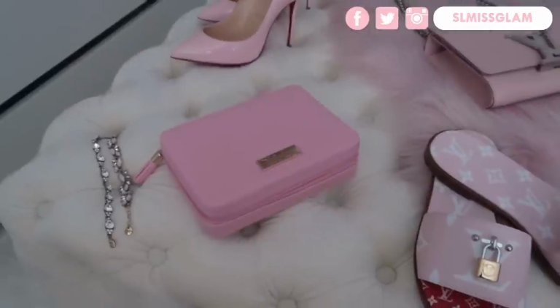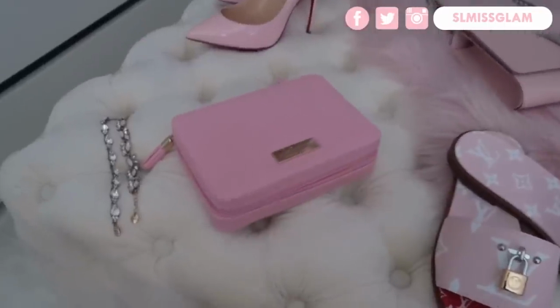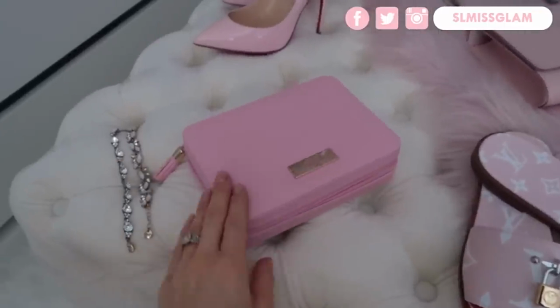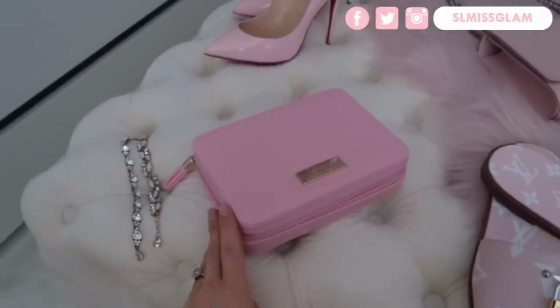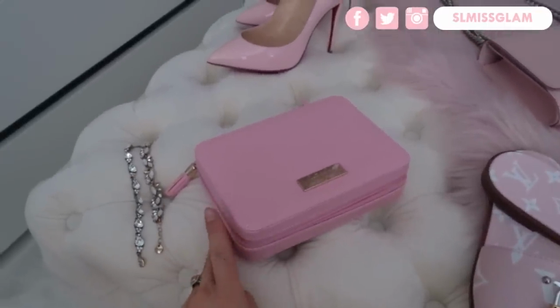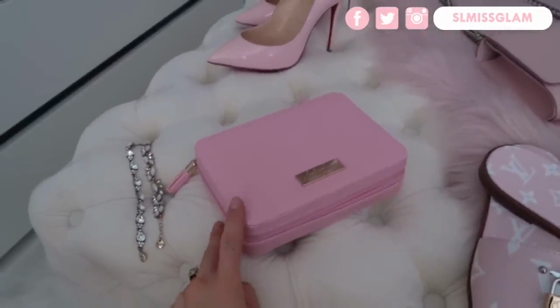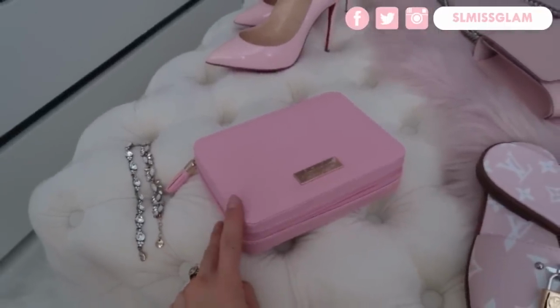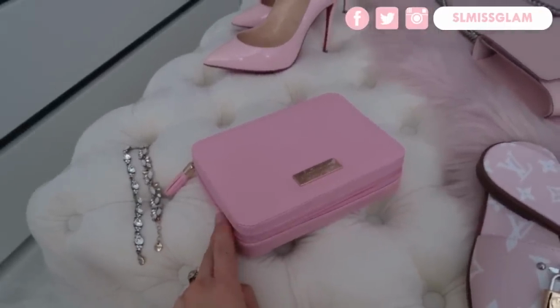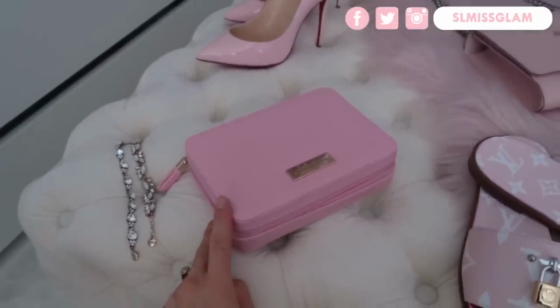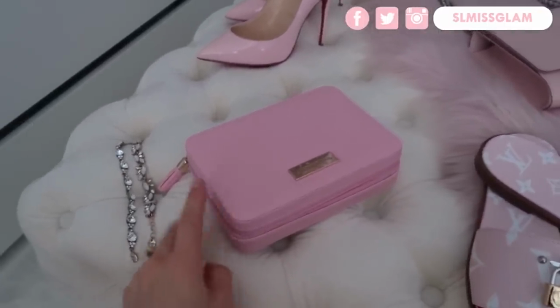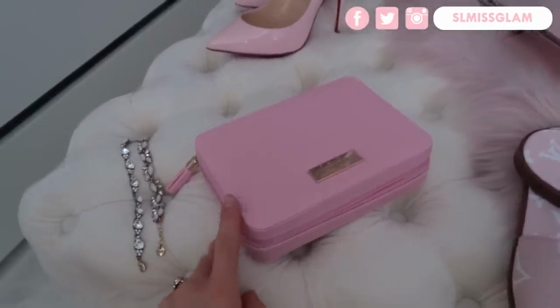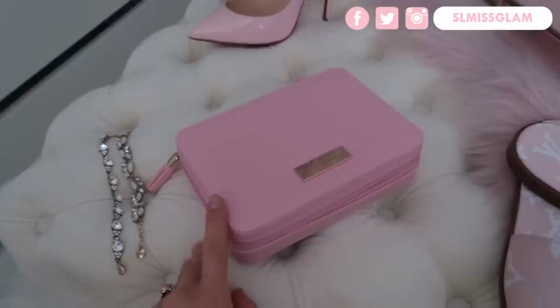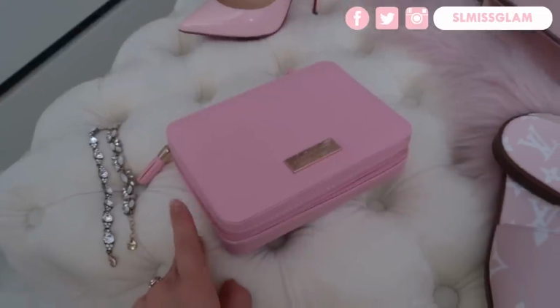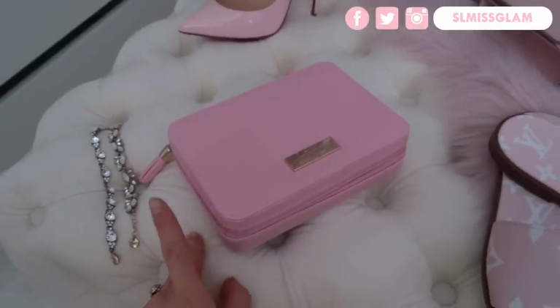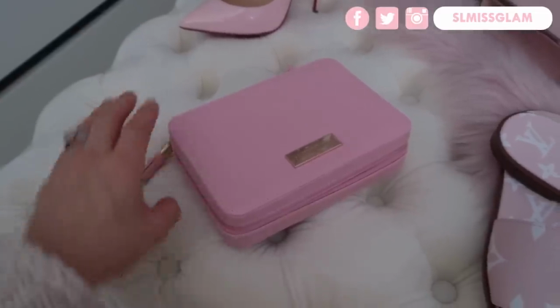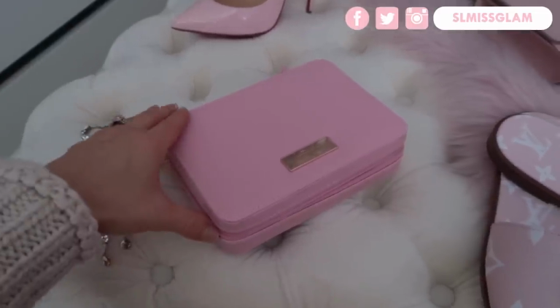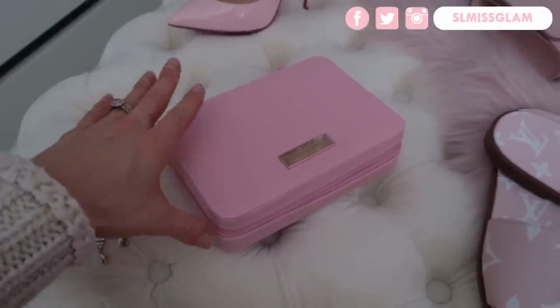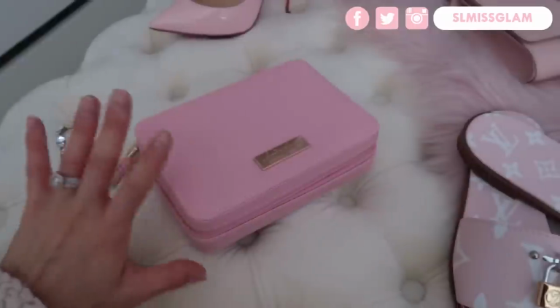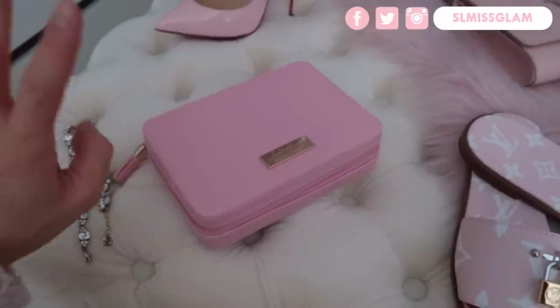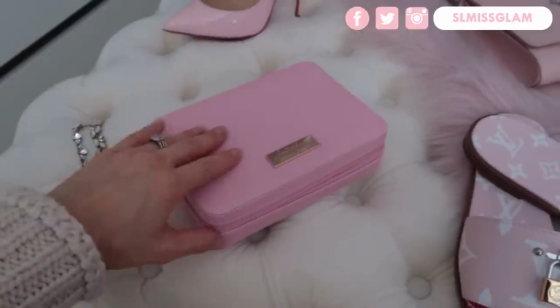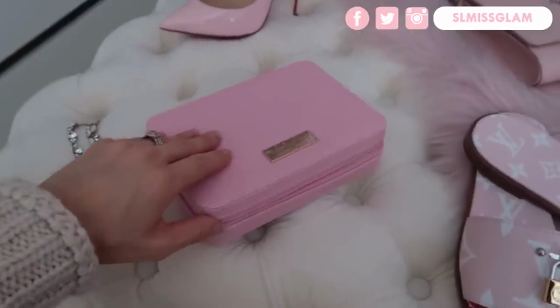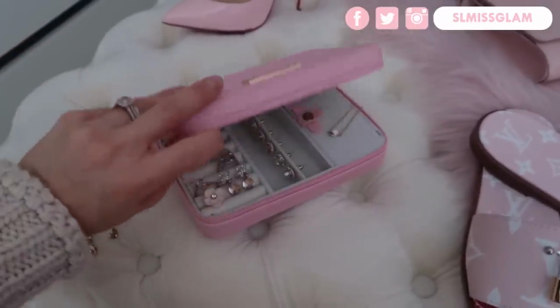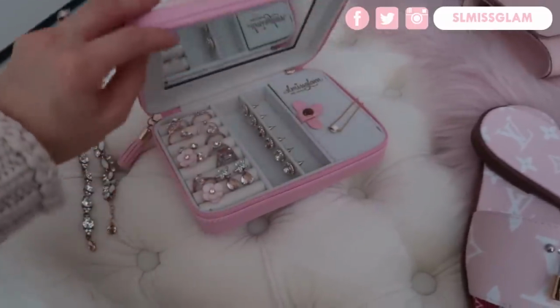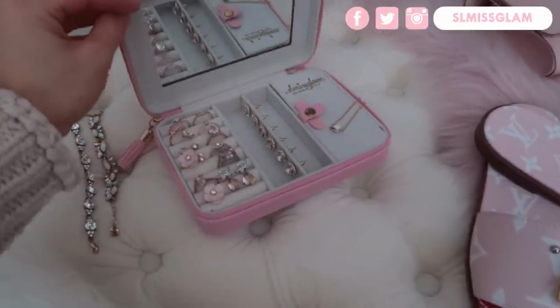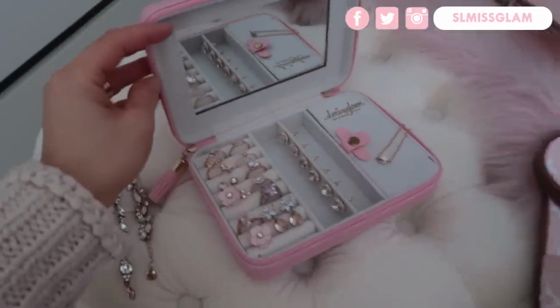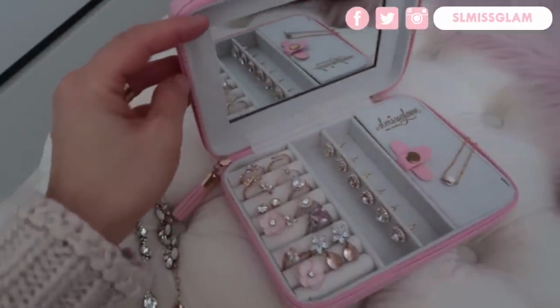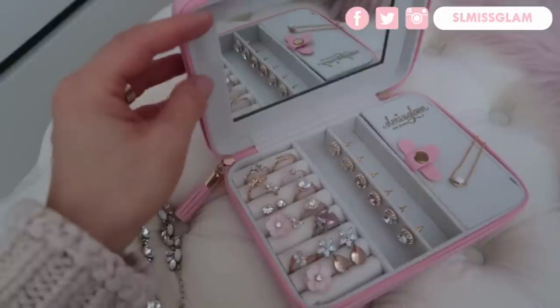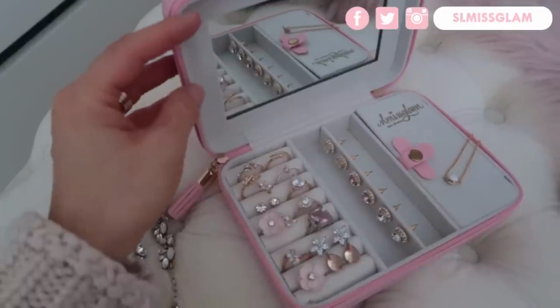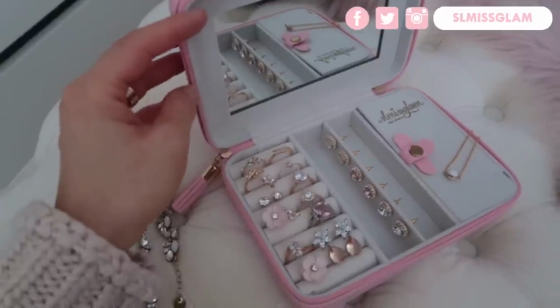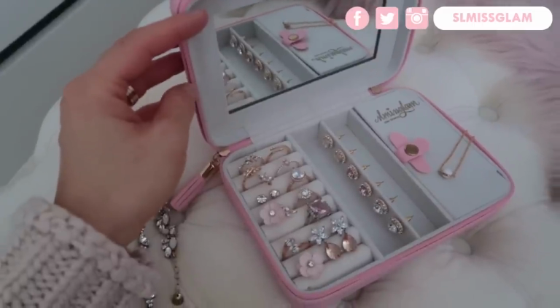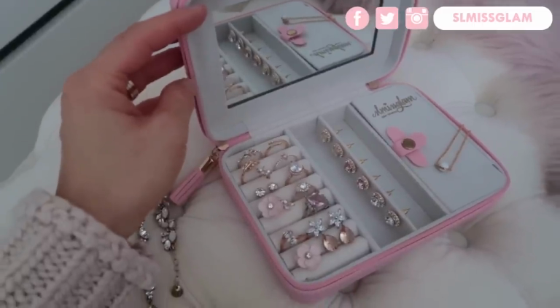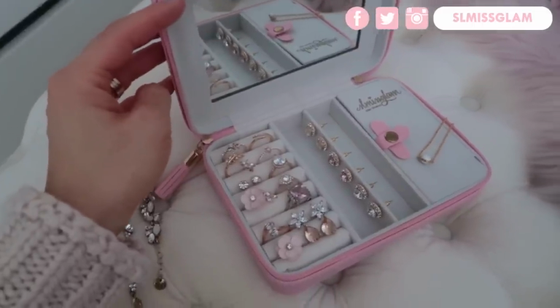I have it right here. If you guys have been following me since August, you know that I launched a travel jewelry case and I've been using it so much. I absolutely love it and I use it every day to hold all of my jewelry. This is it right here, and I'm going to be giving one away.